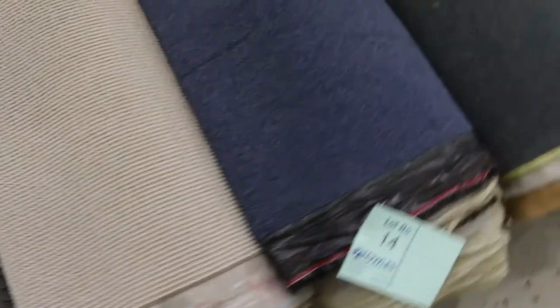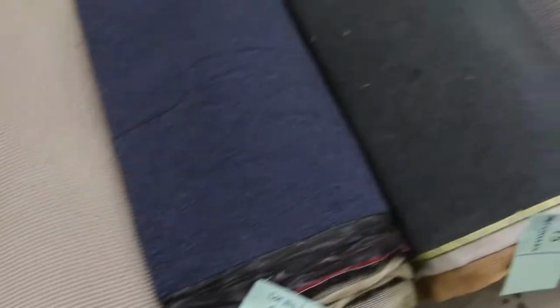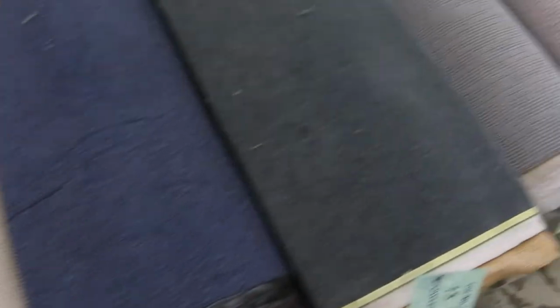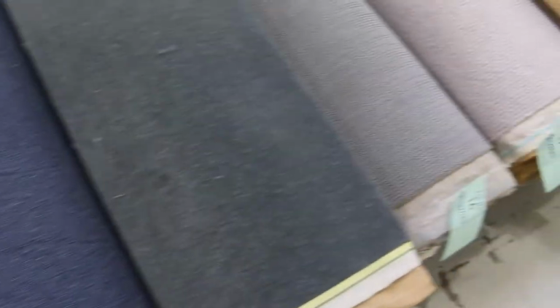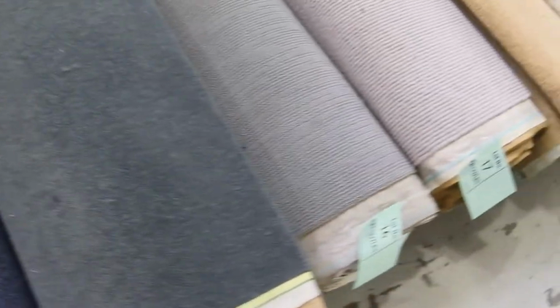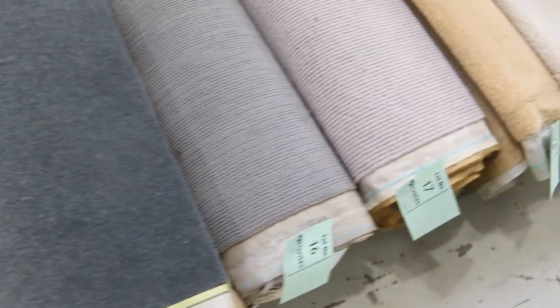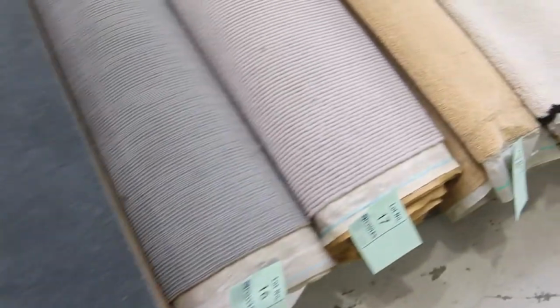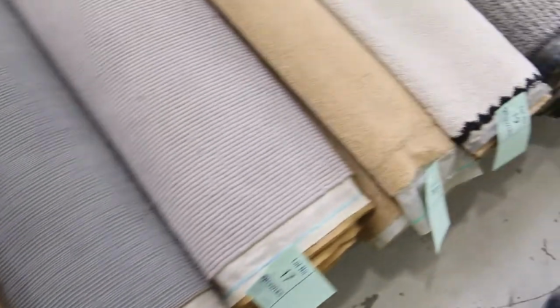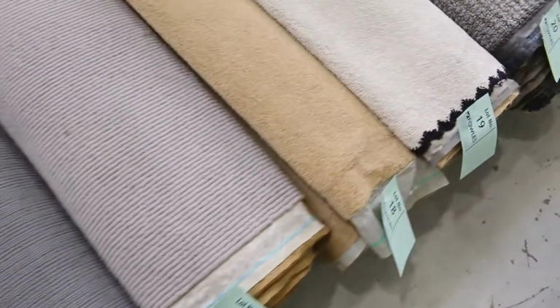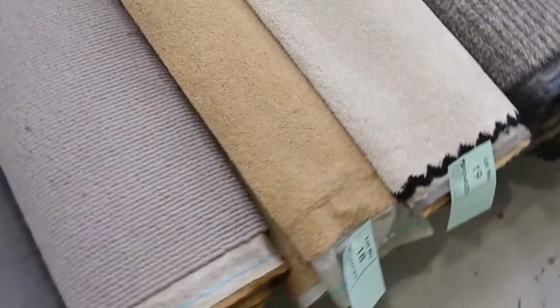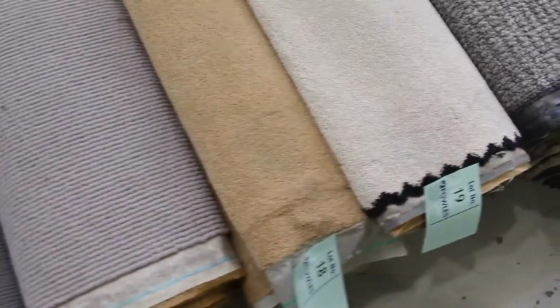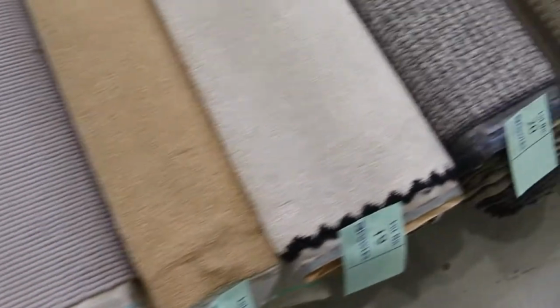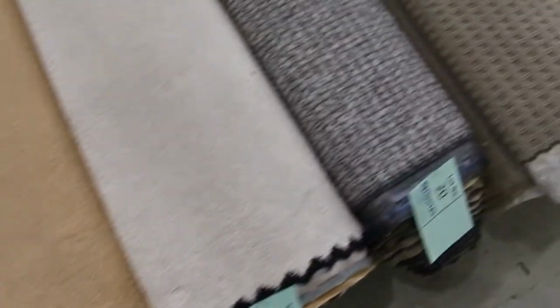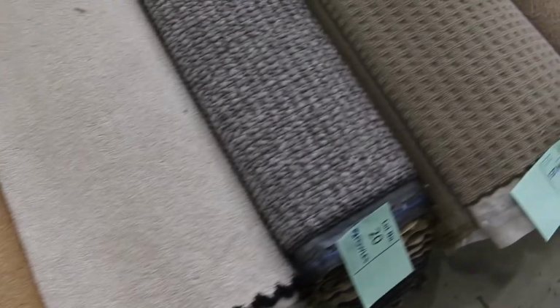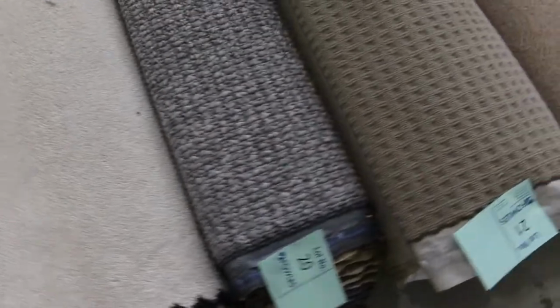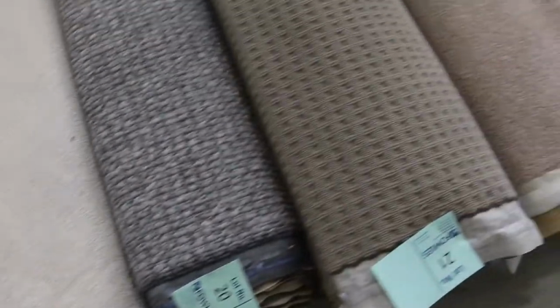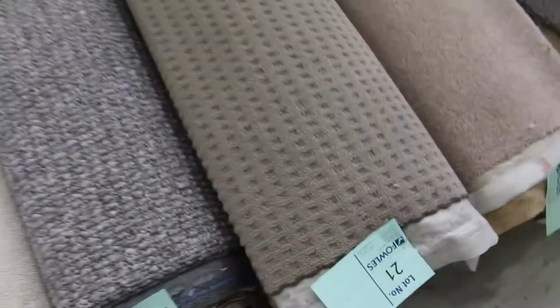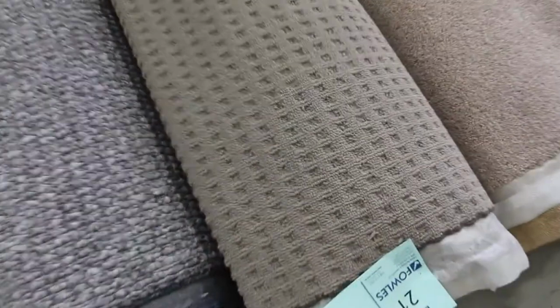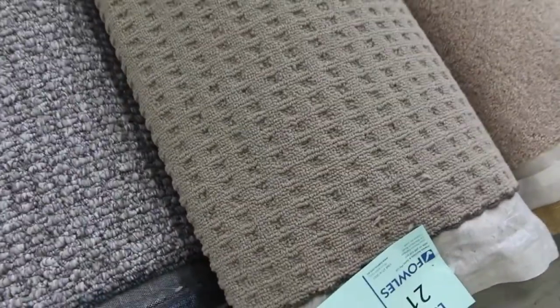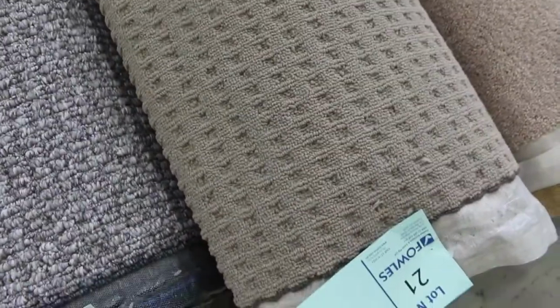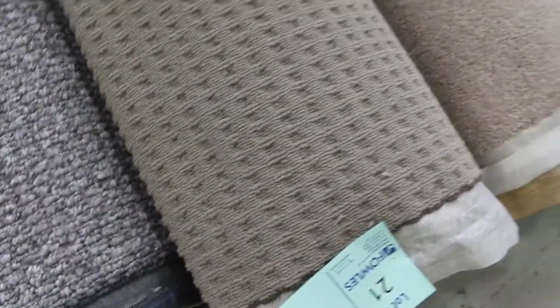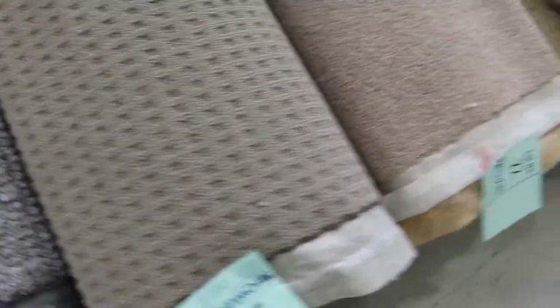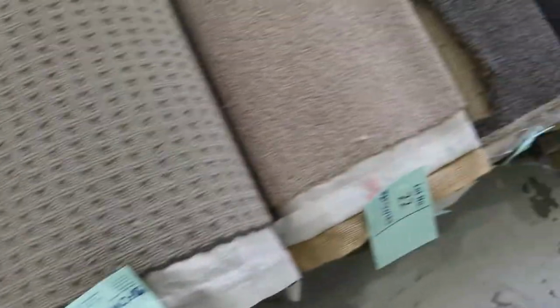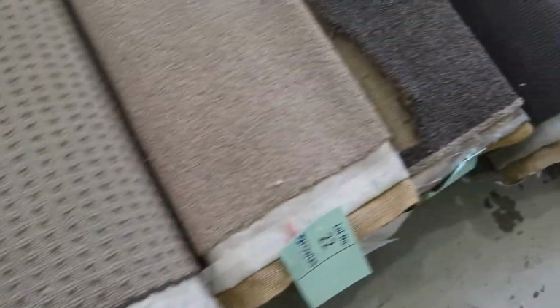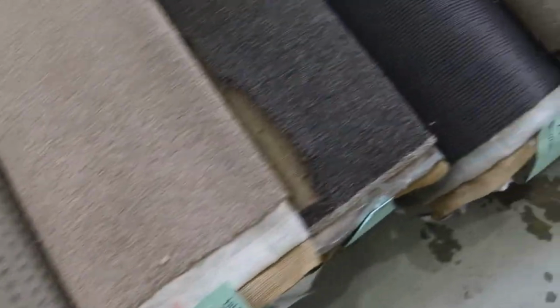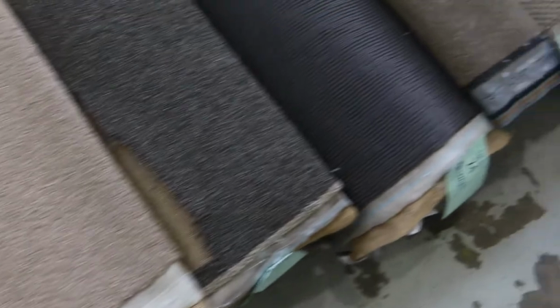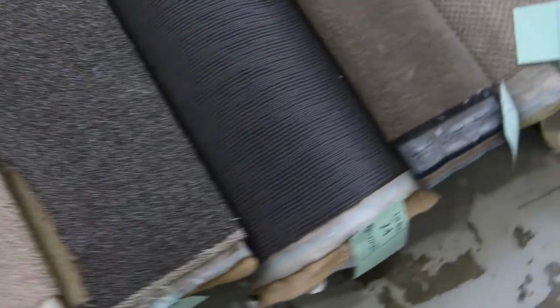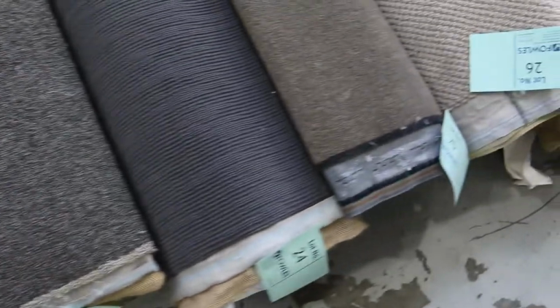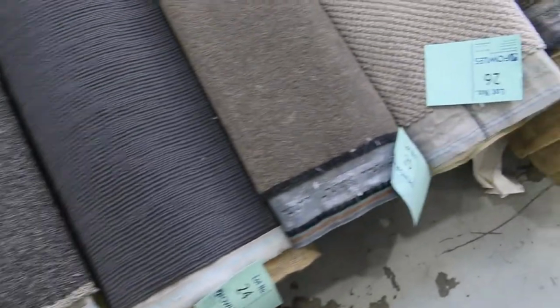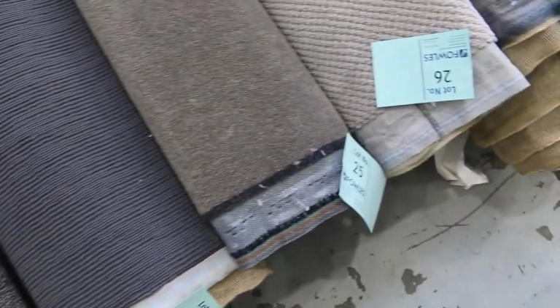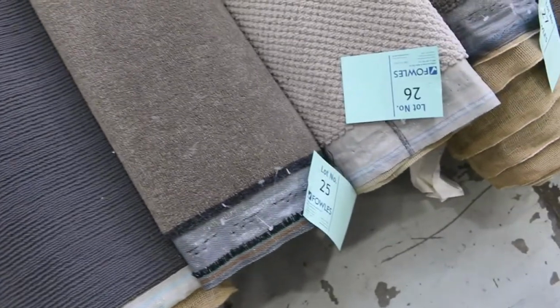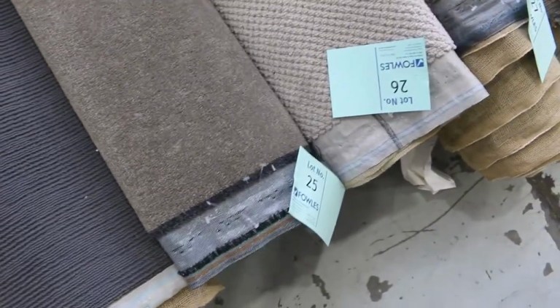Most of these offcuts will vary in size anywhere from 3 metres right through to around 8 metres, so you can do either one or two rooms, or a large room. Most of these will sort of fulfil that kind of size, no problems at all.